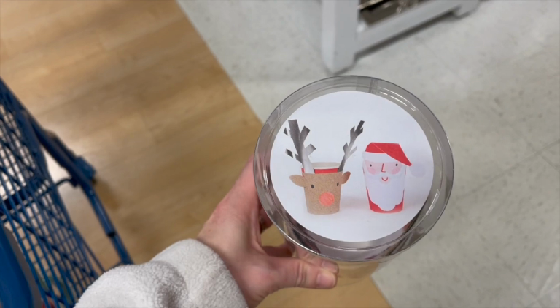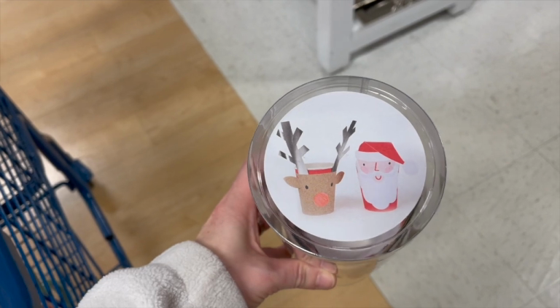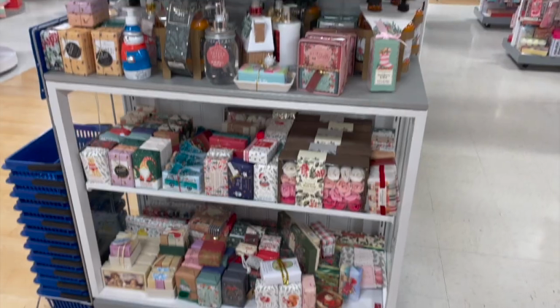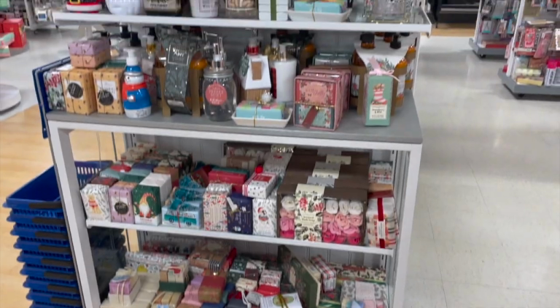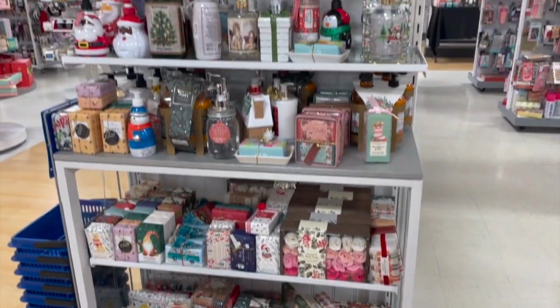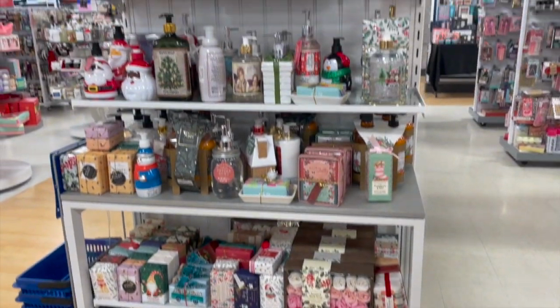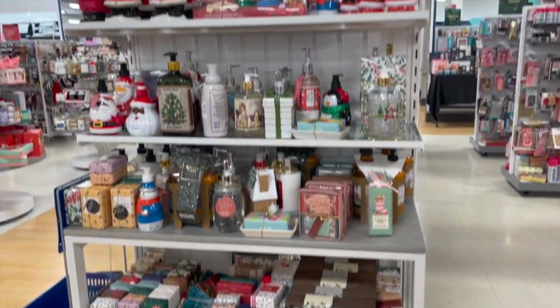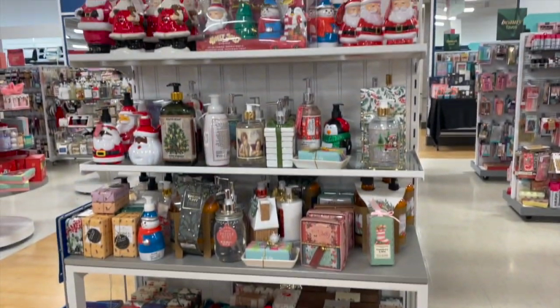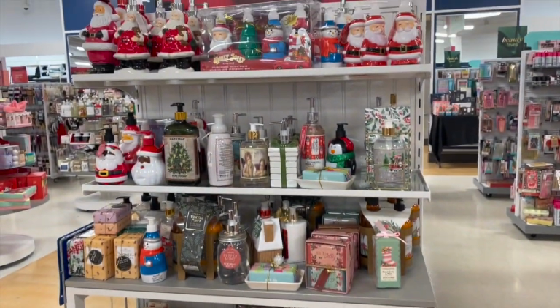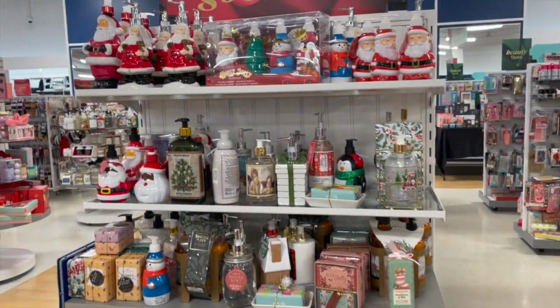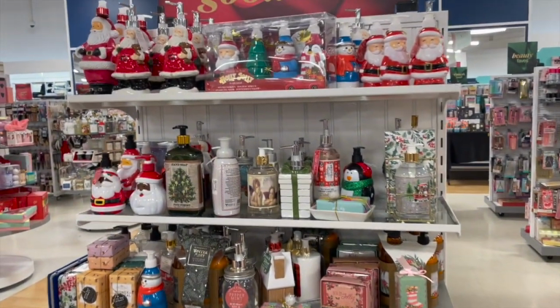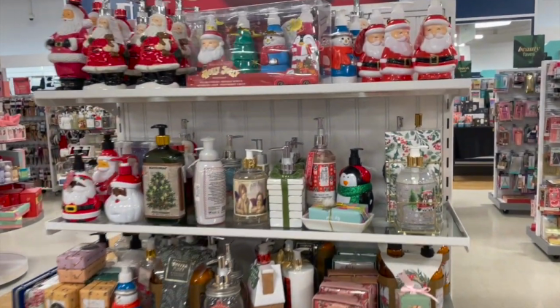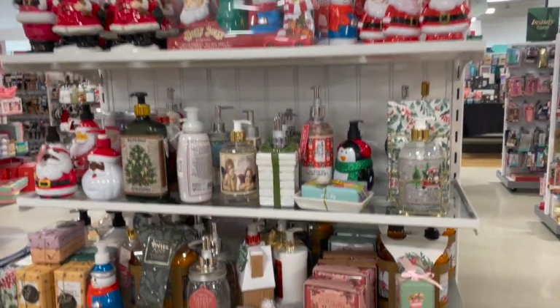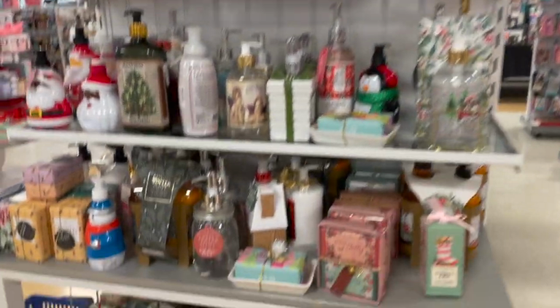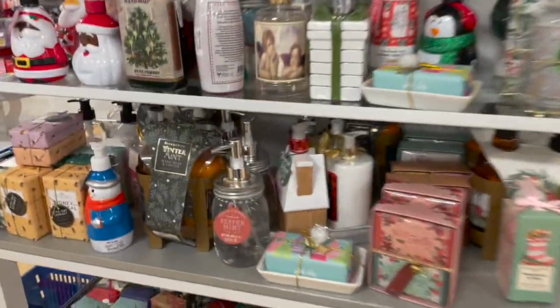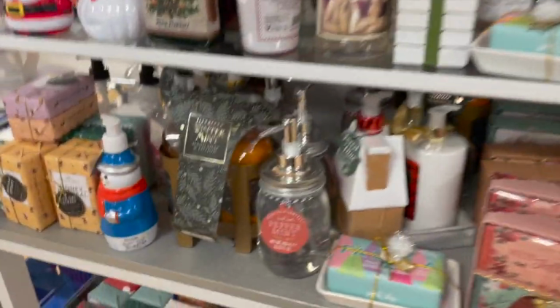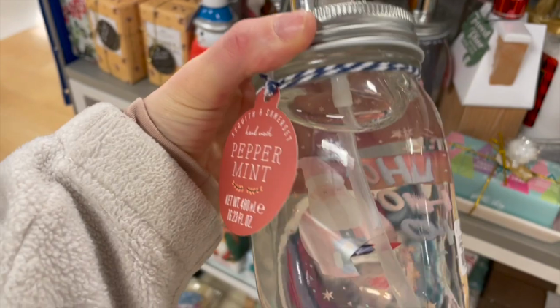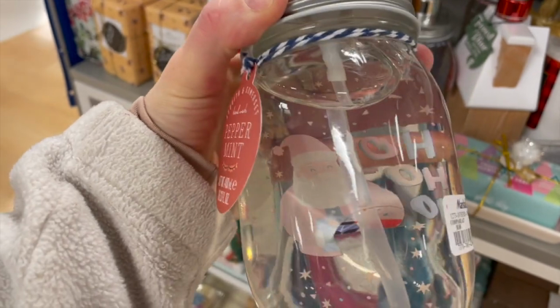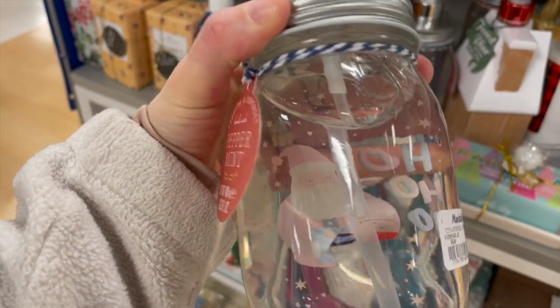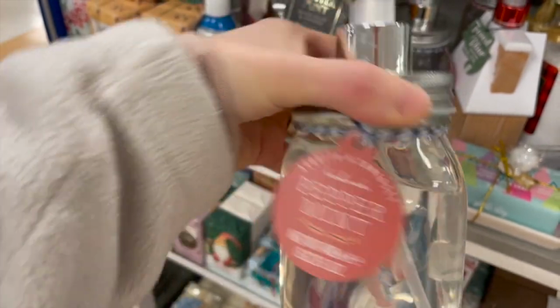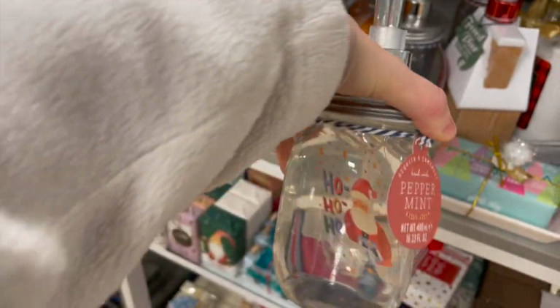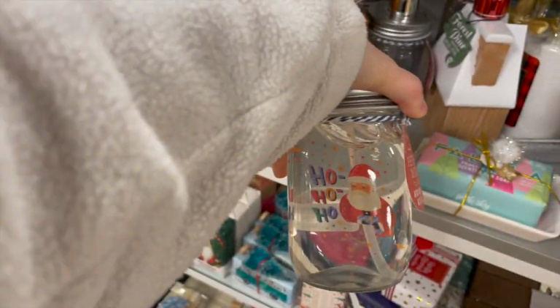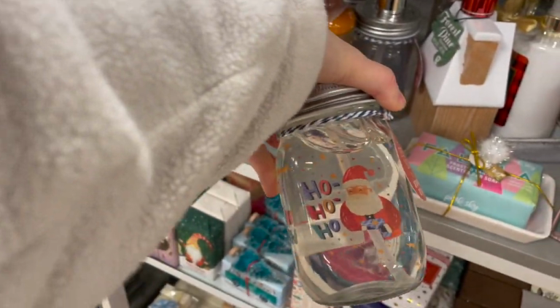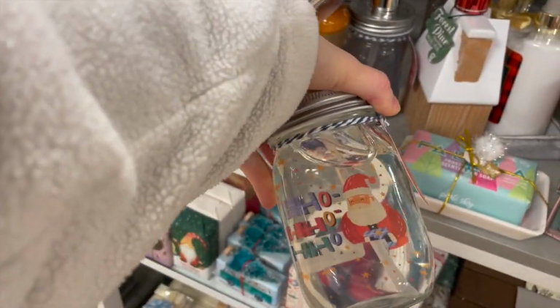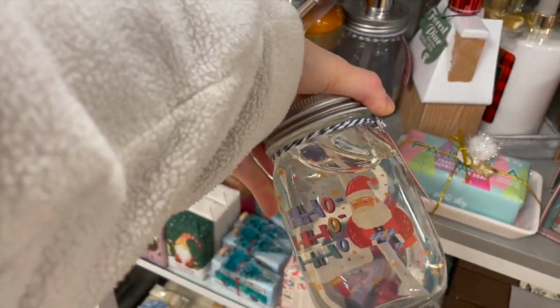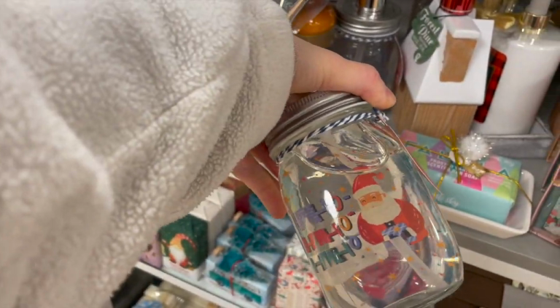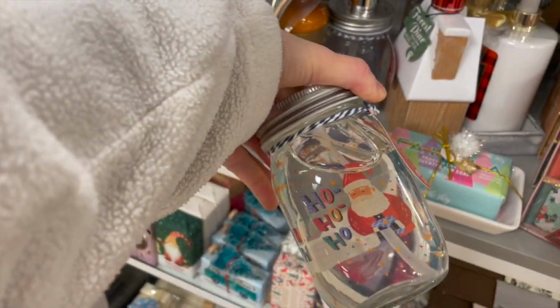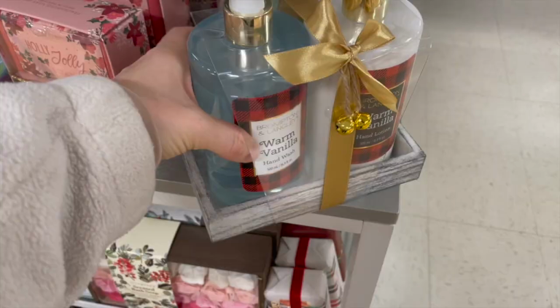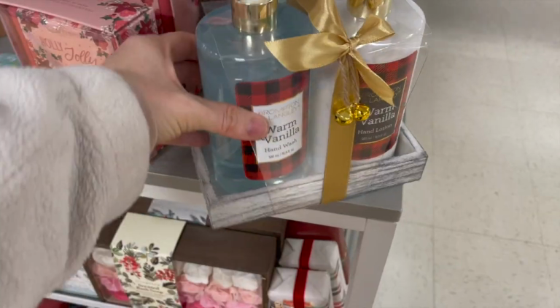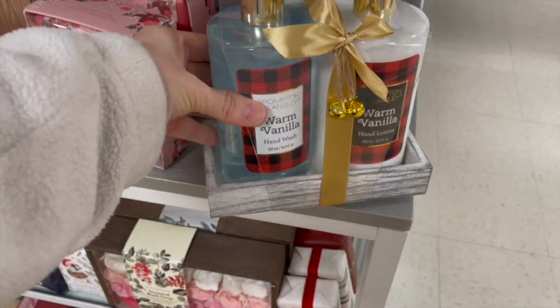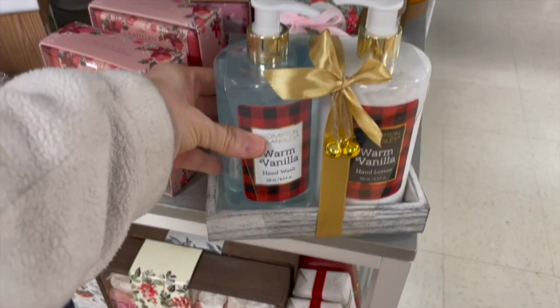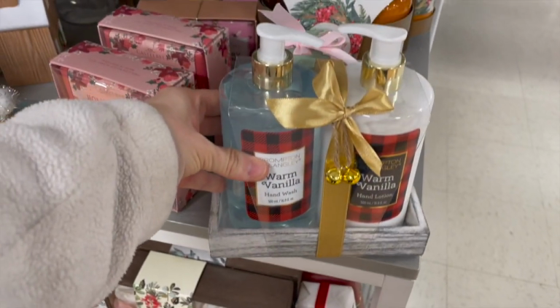Now before I left I looked at the soaps — I always like looking at their soap sets. I just pointed out a few of the really pretty ones that I would pick up.